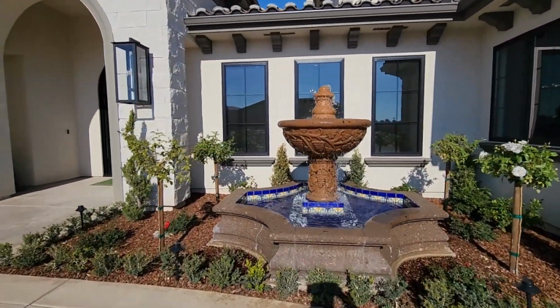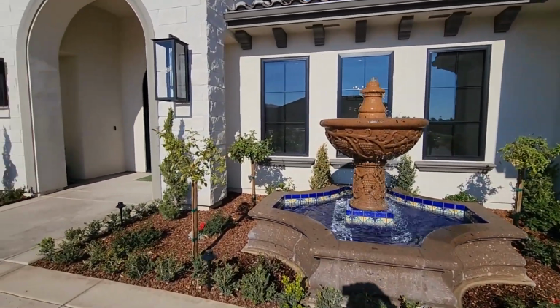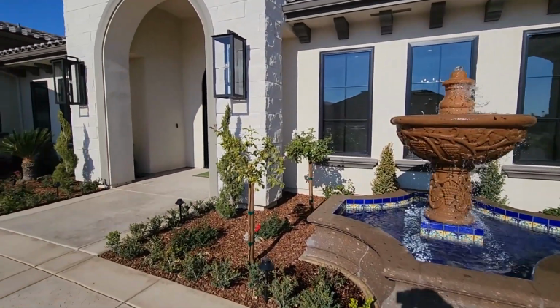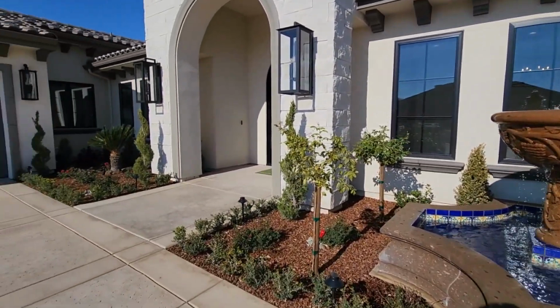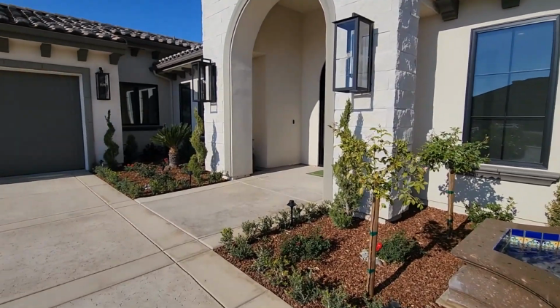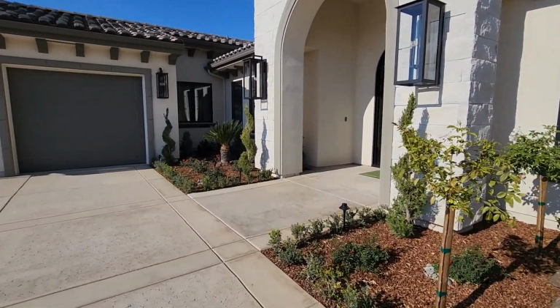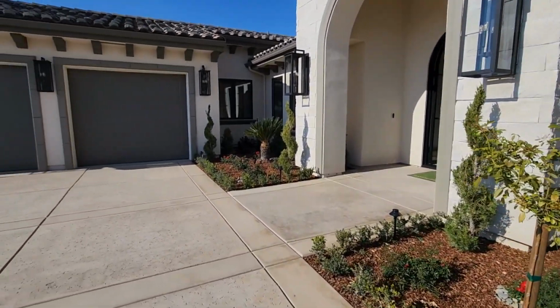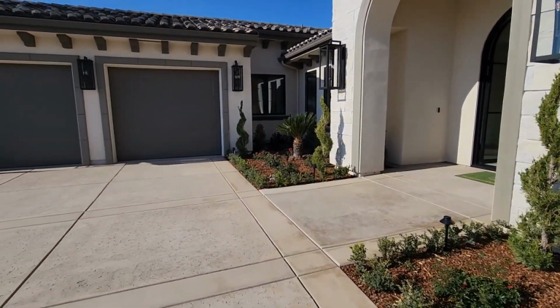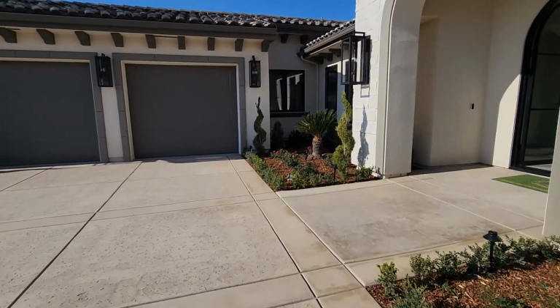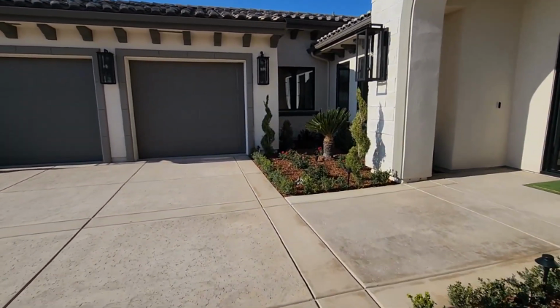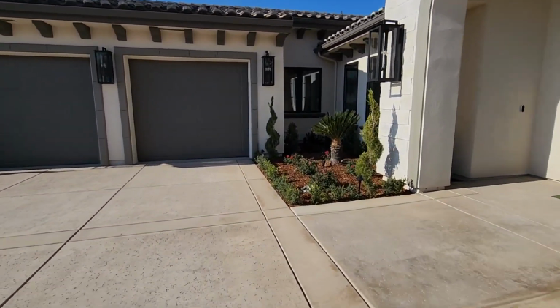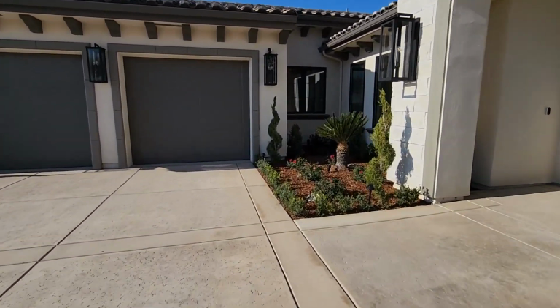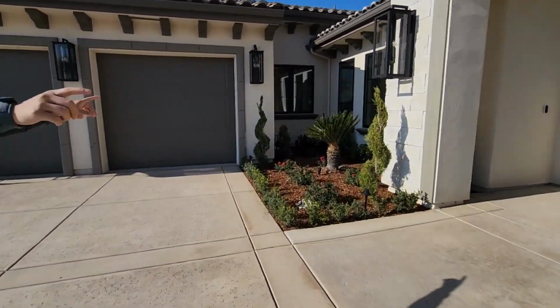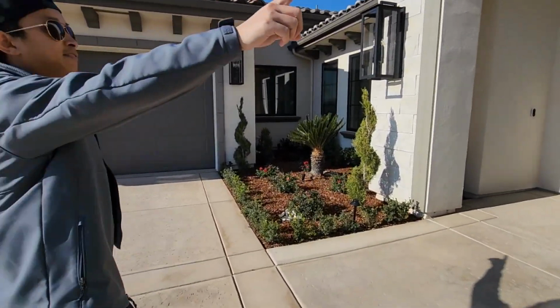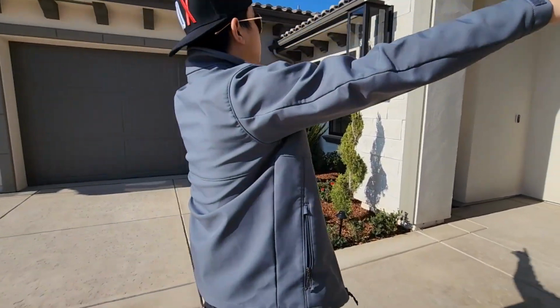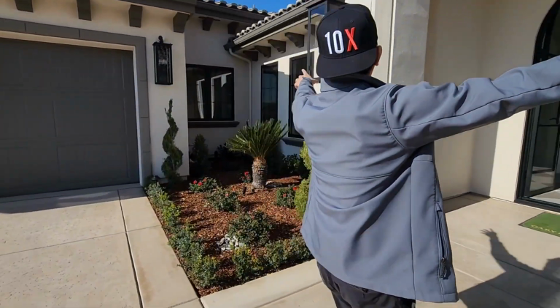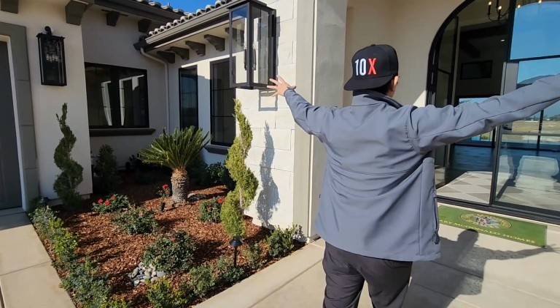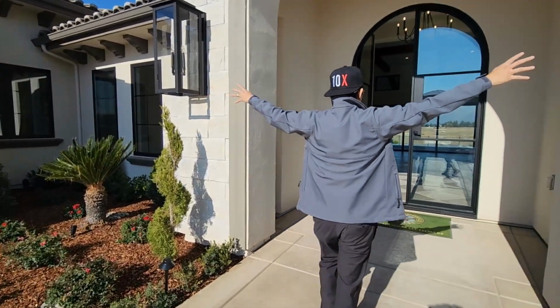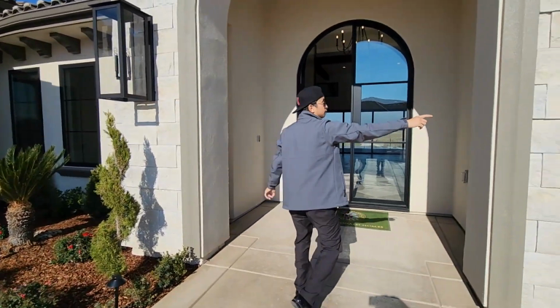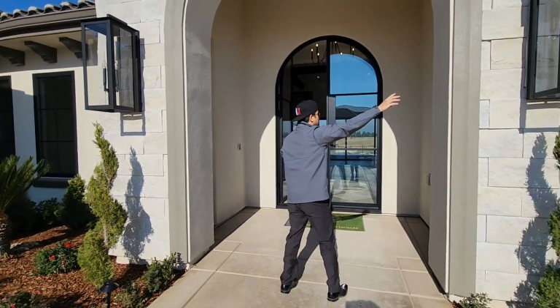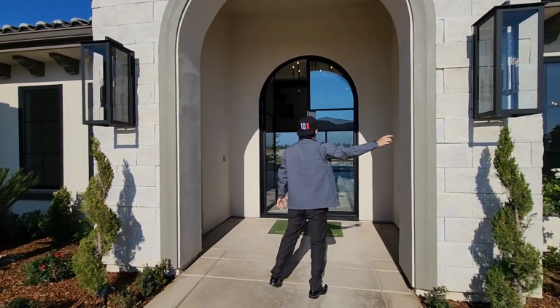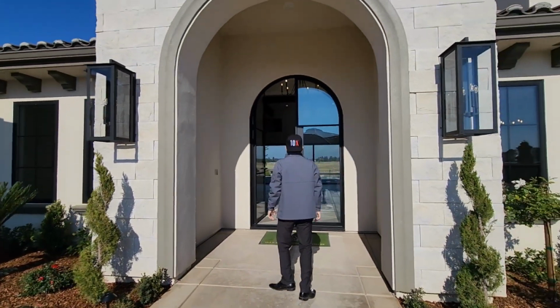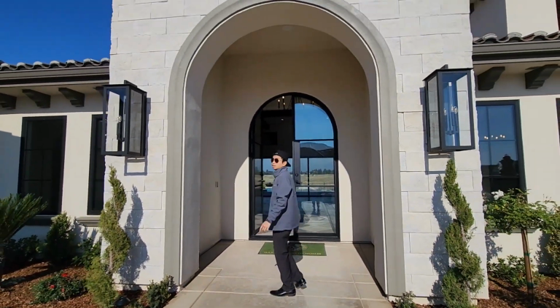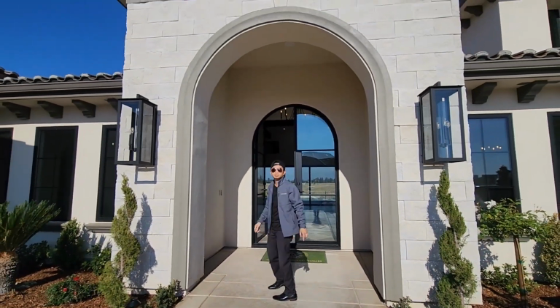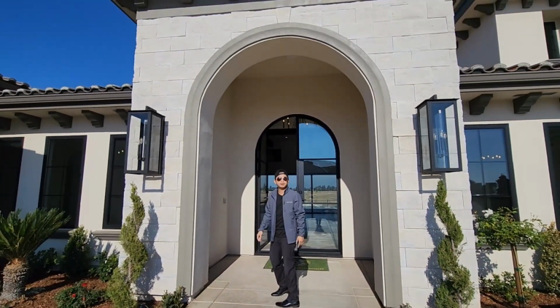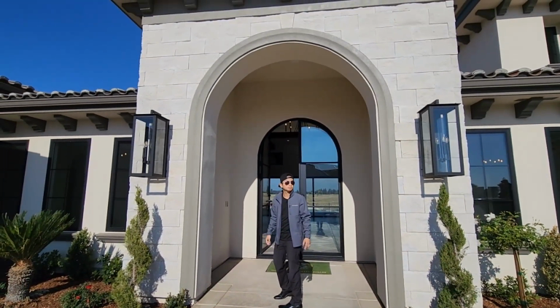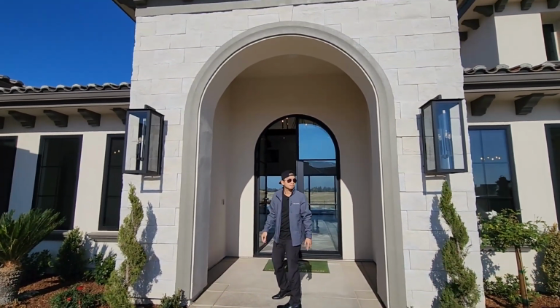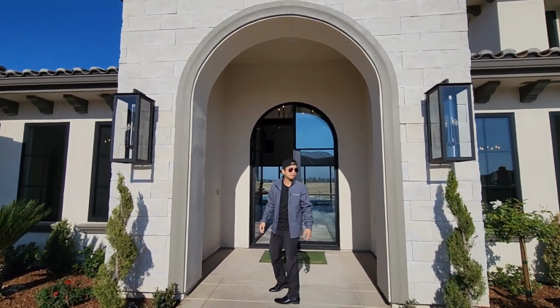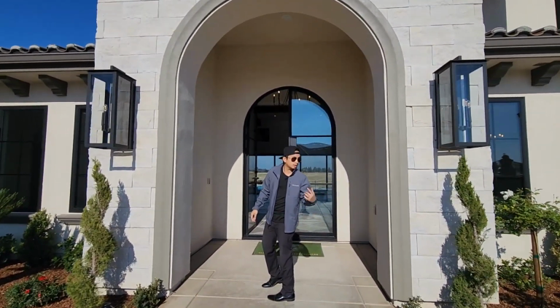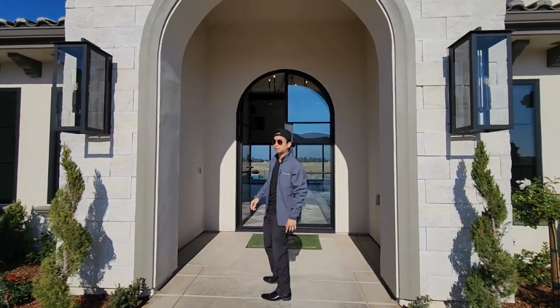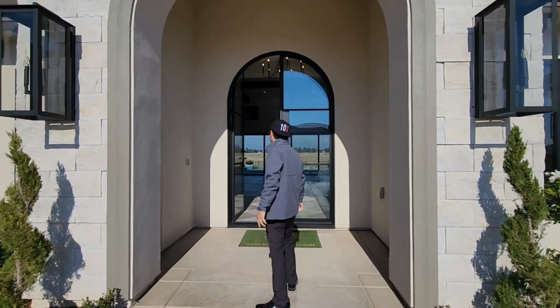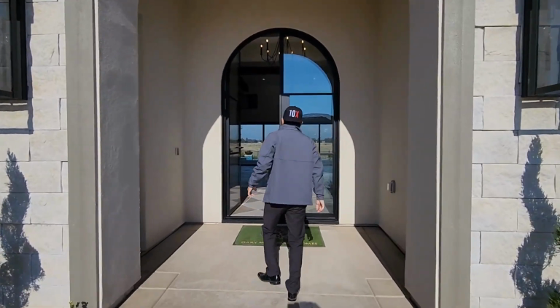Beautiful waterfall out front, and you can see the light fixtures right there — the exterior lighting. Really nice. Let's go ahead and tour the inside.